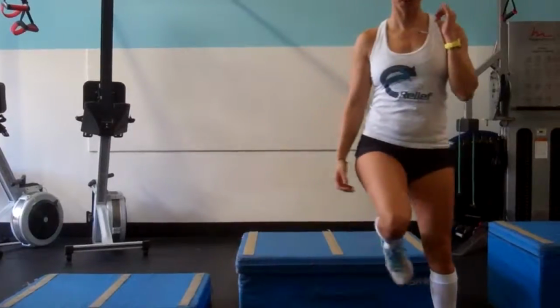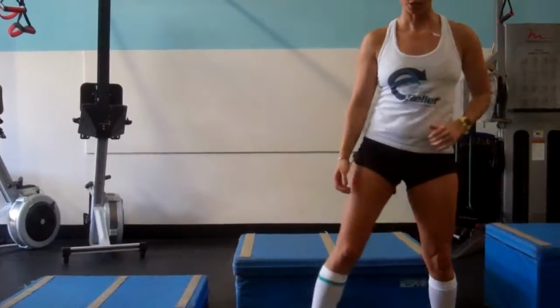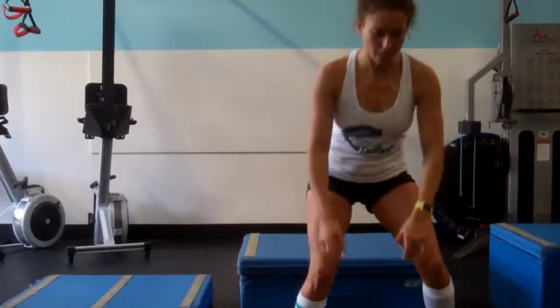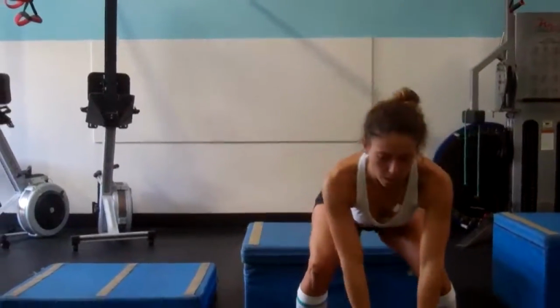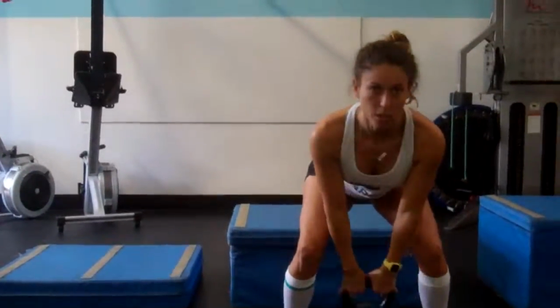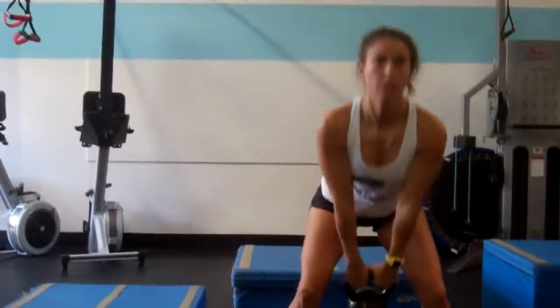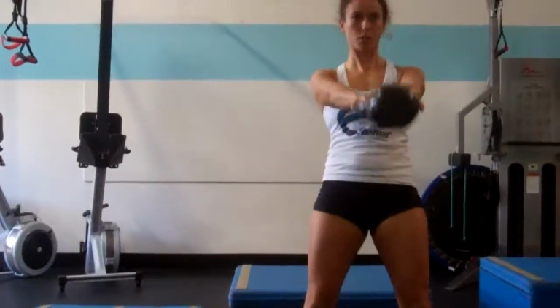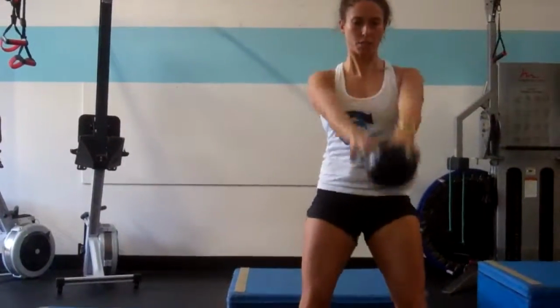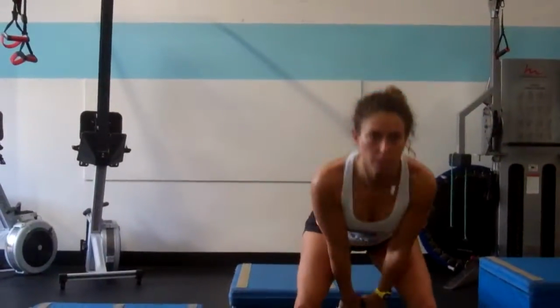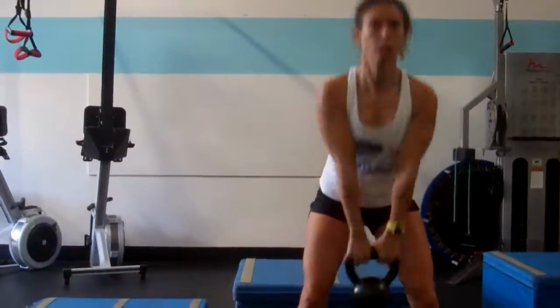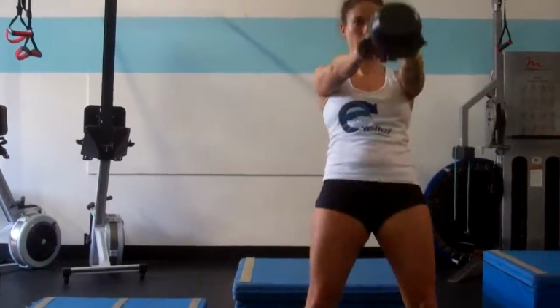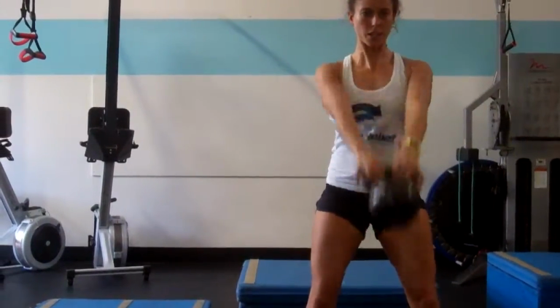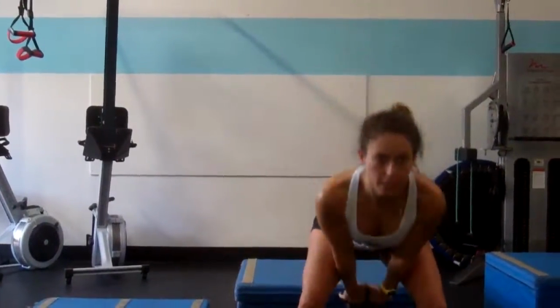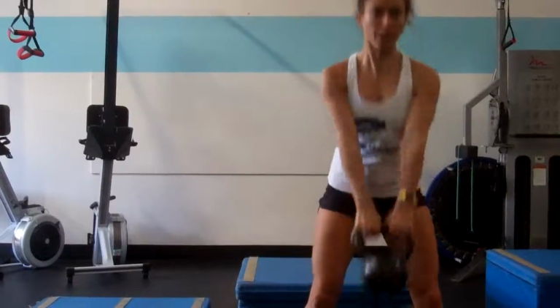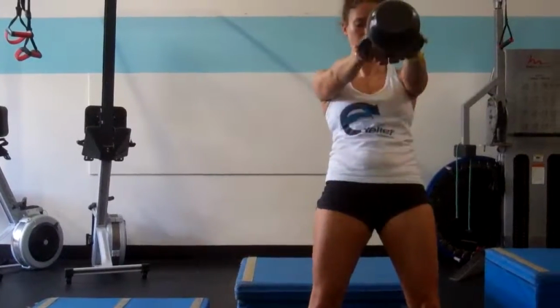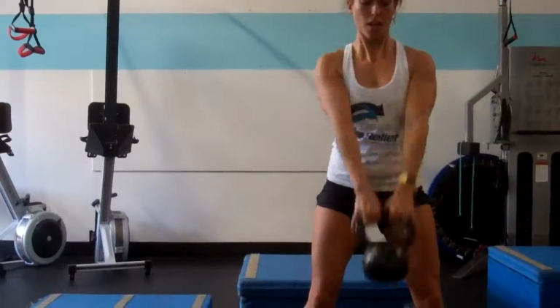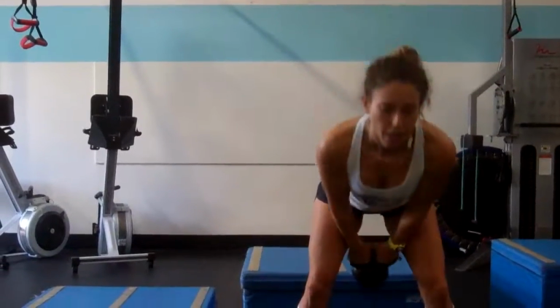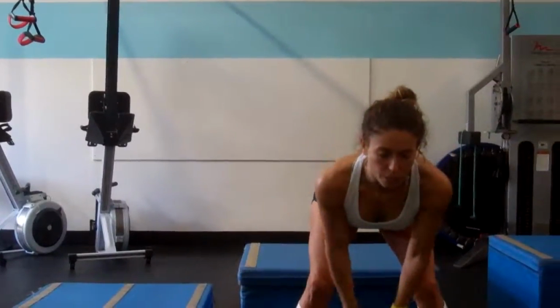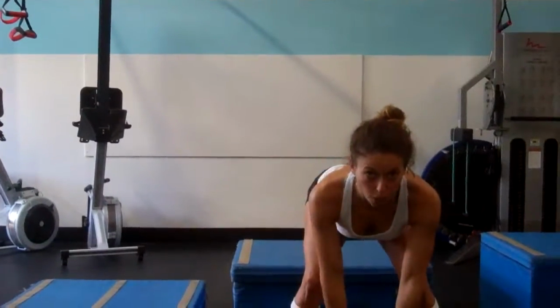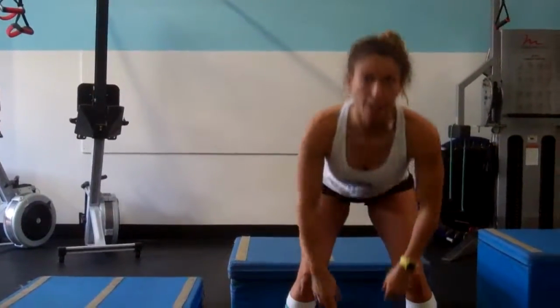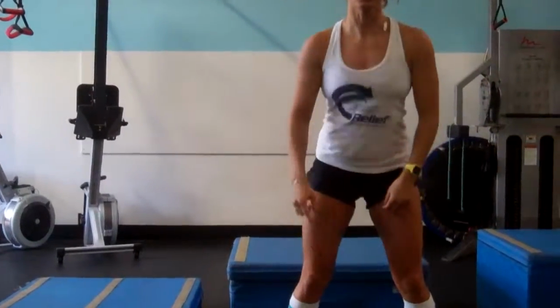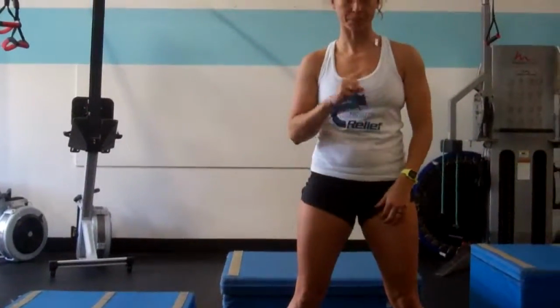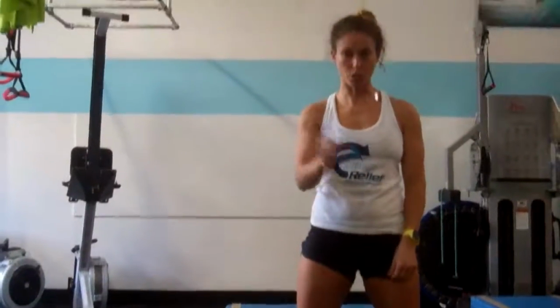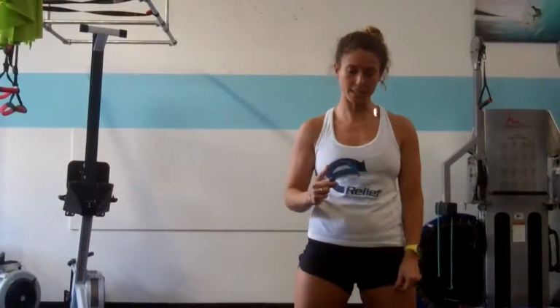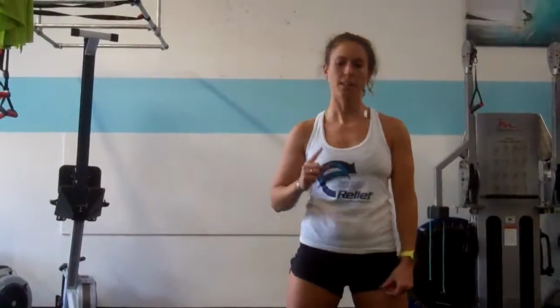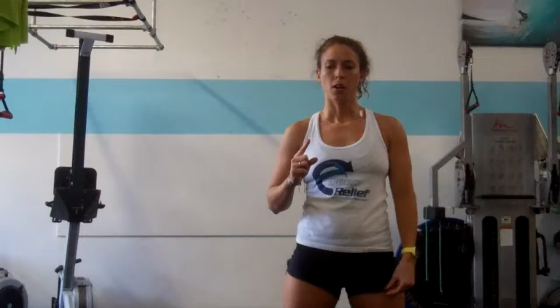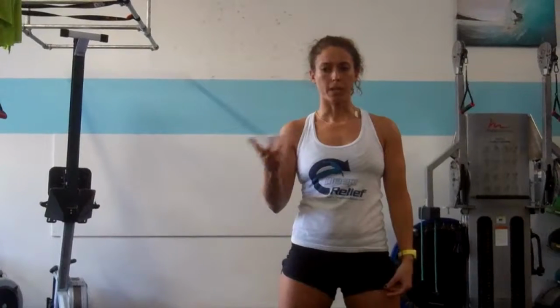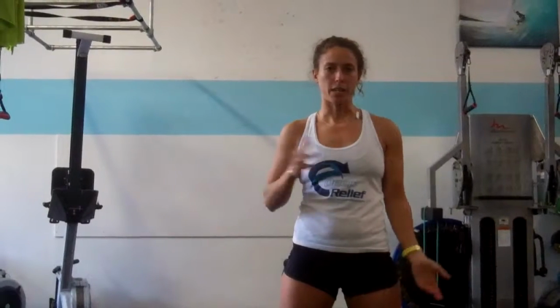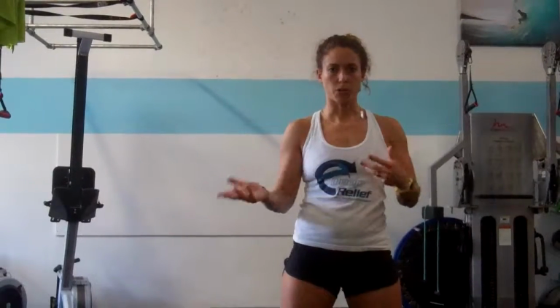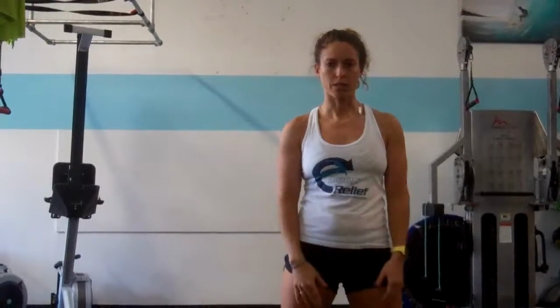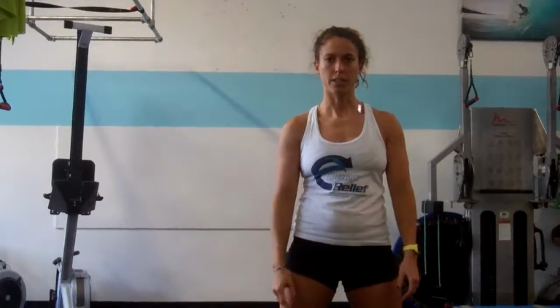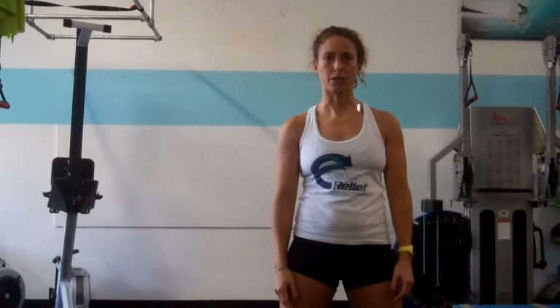Straight into kettlebell swings, 30 all together, and it's four rounds, no rest, or 10 minutes, whichever is done first.